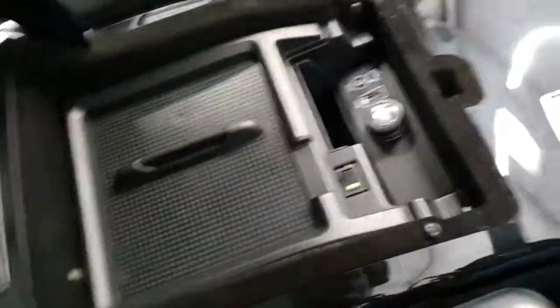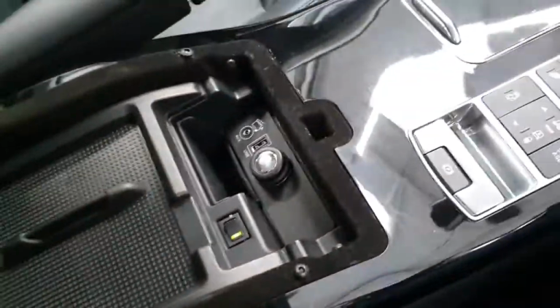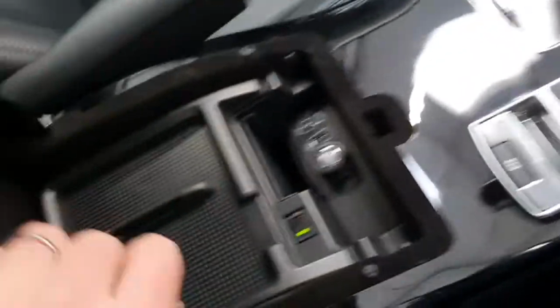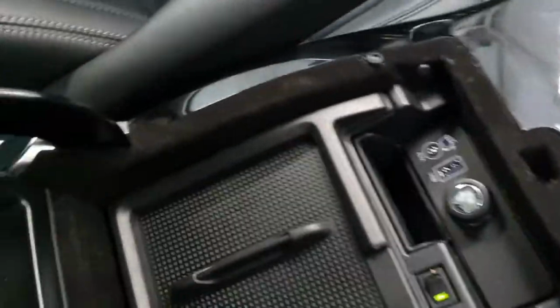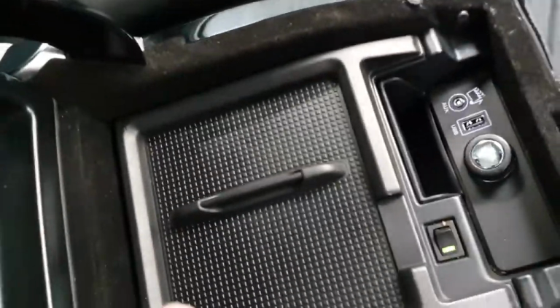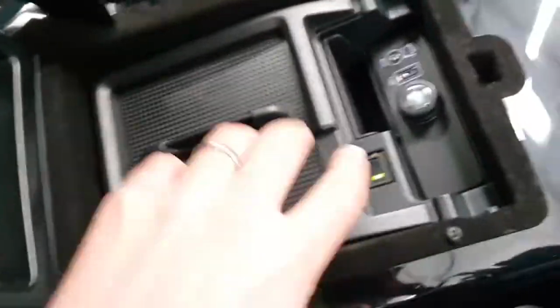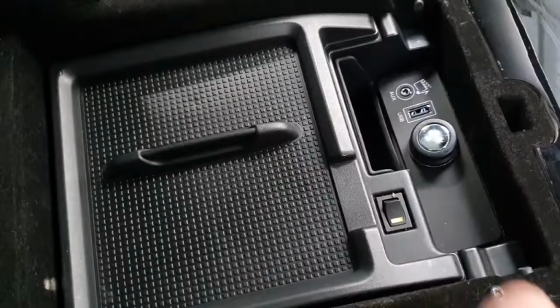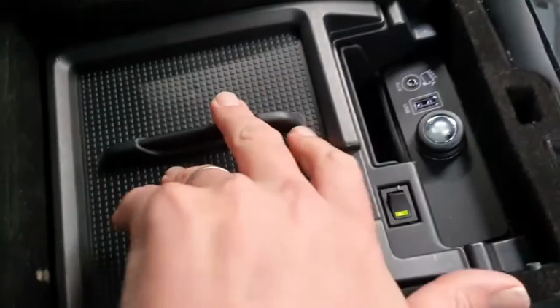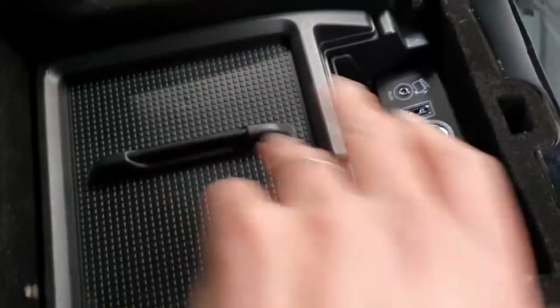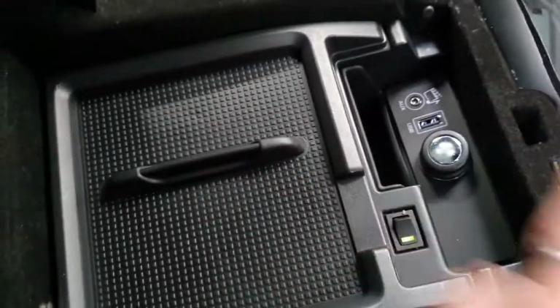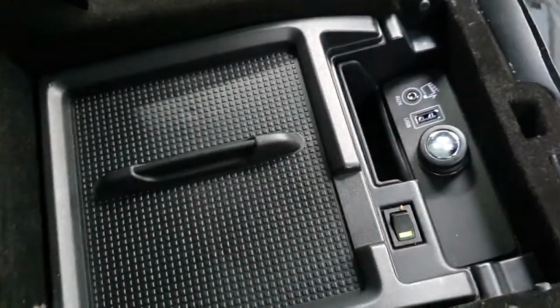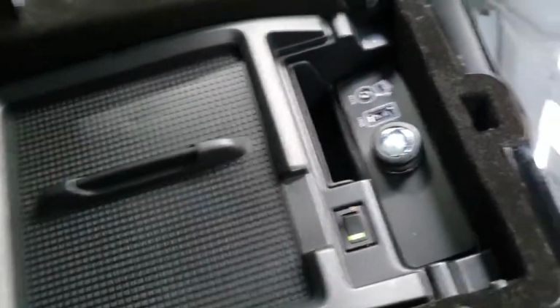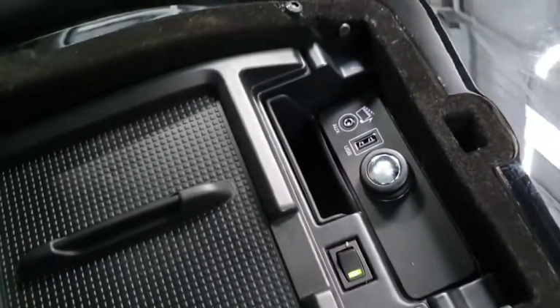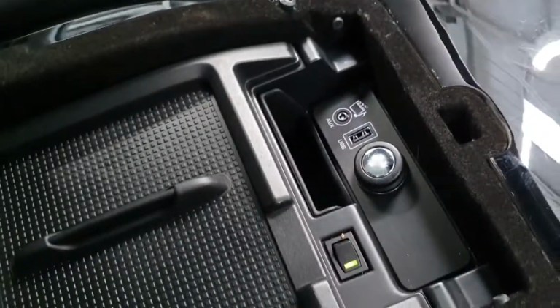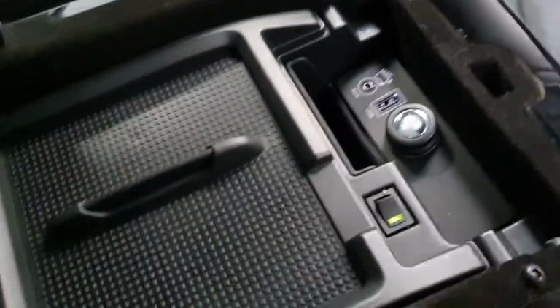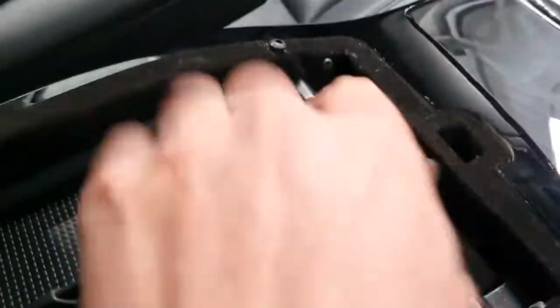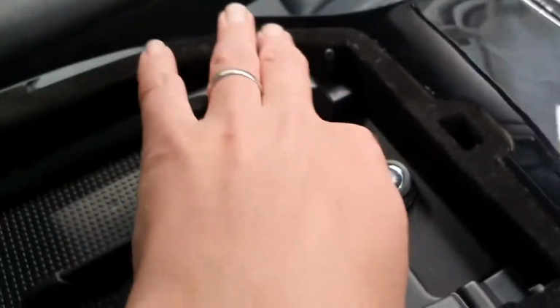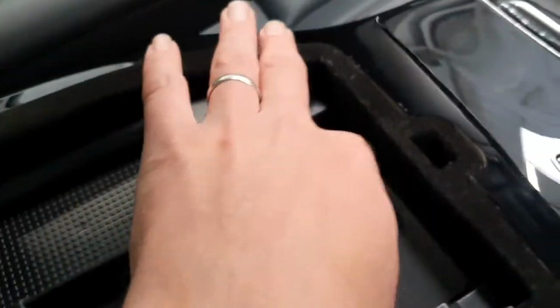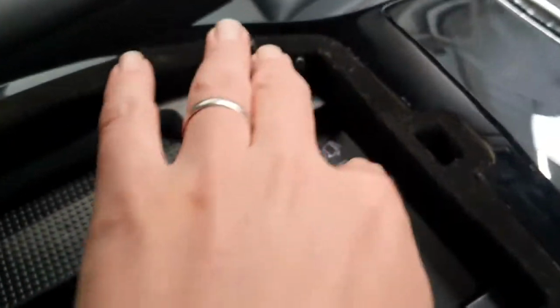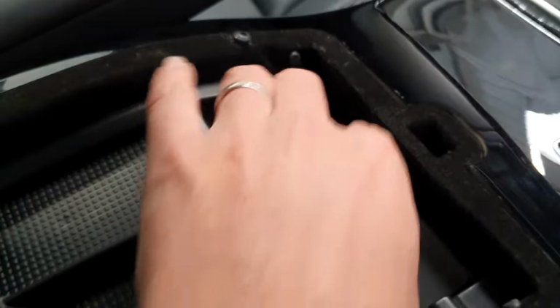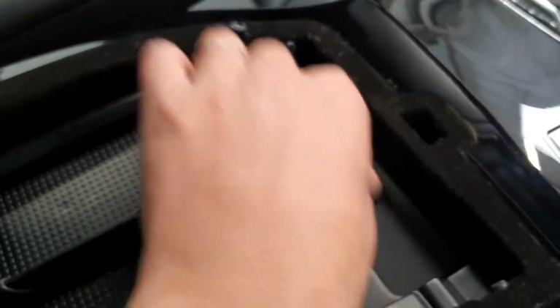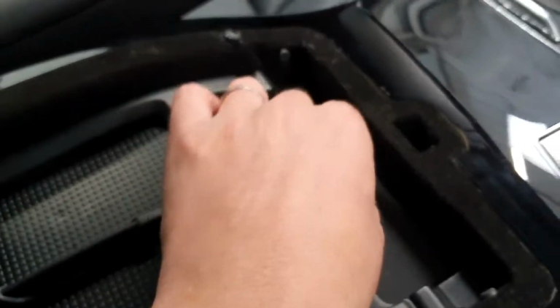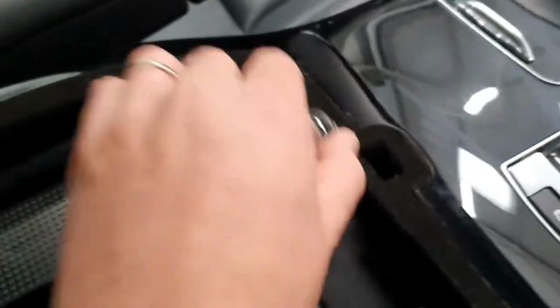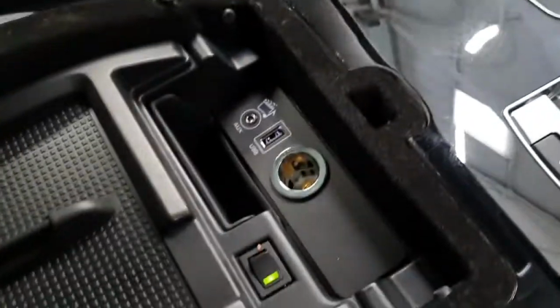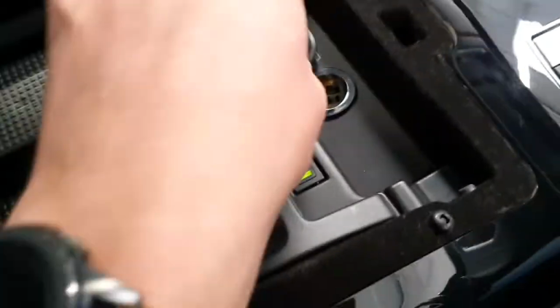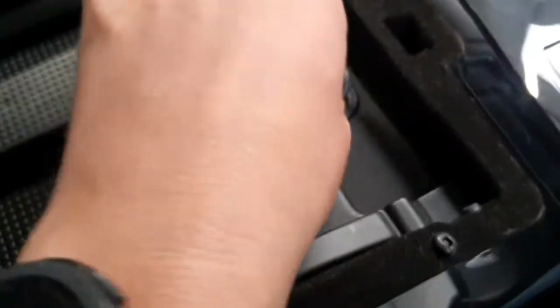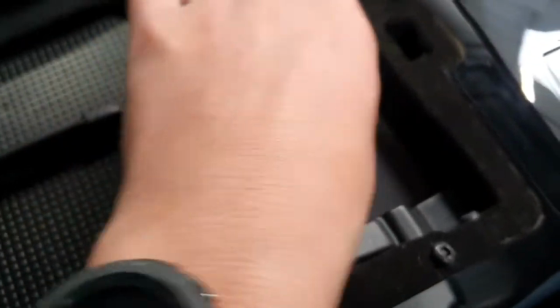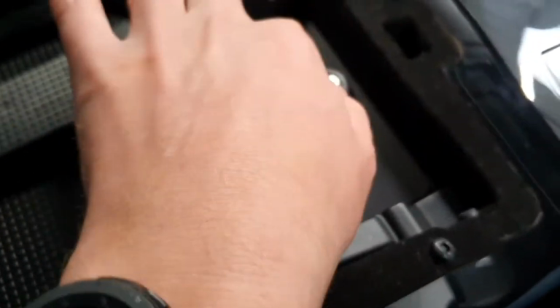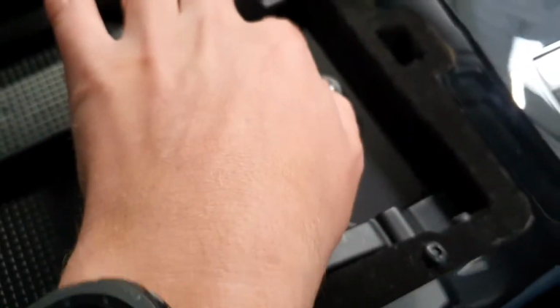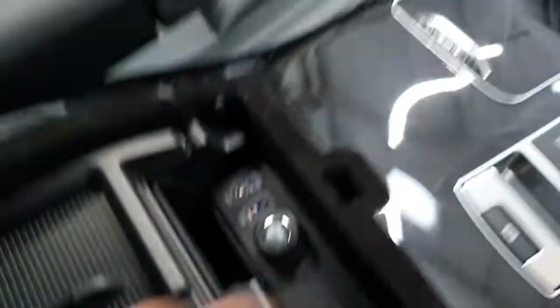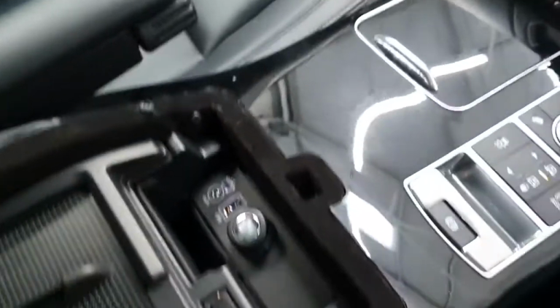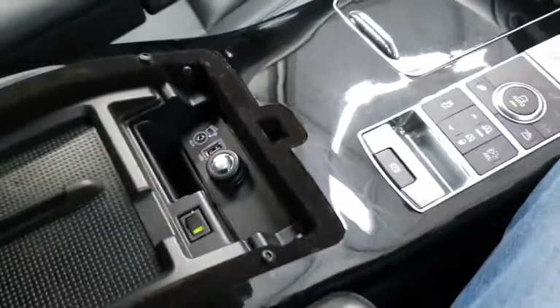Through to the main centre console, we have the small fridge for cans of drink or chocolate bars and things like that. And then also all of your connections for your audio — we have 12-volt sockets there, as well as USB and auxiliary as well.